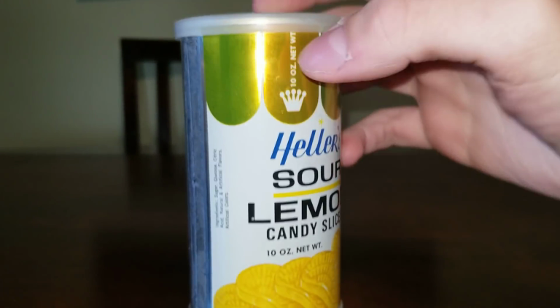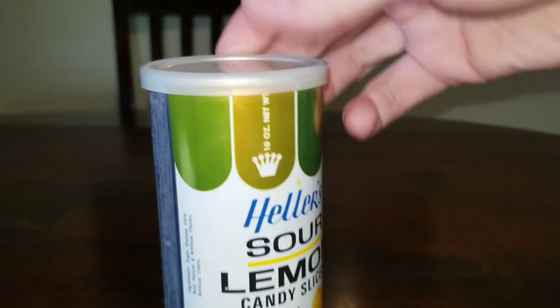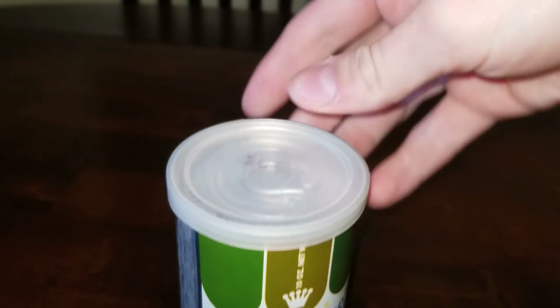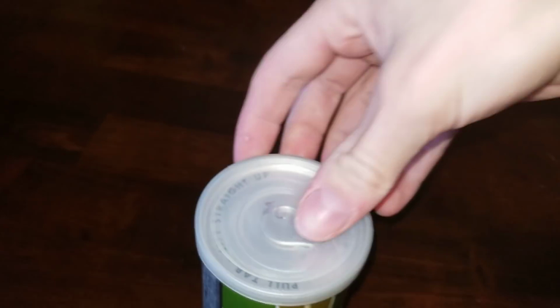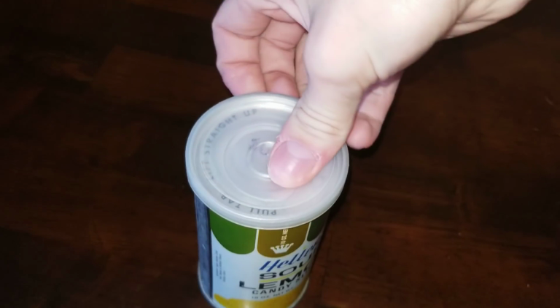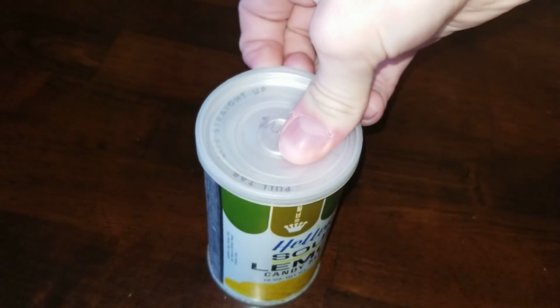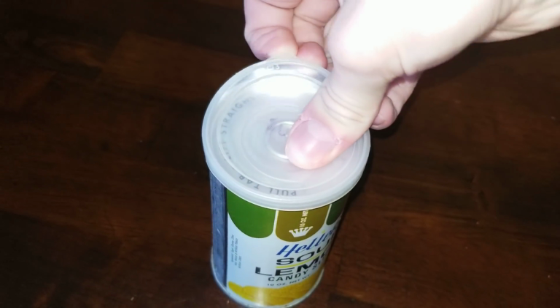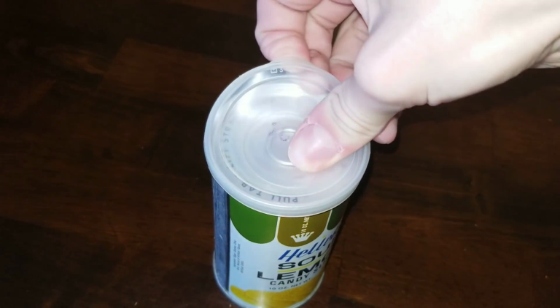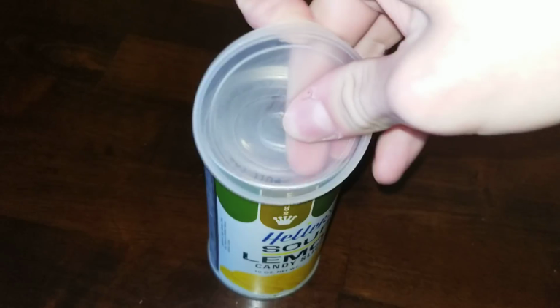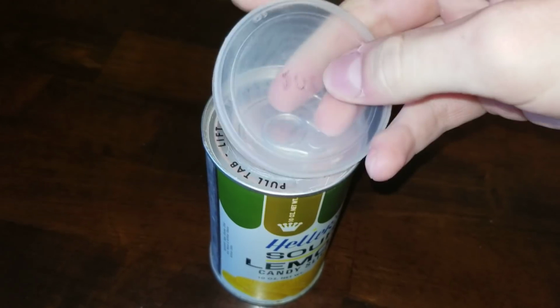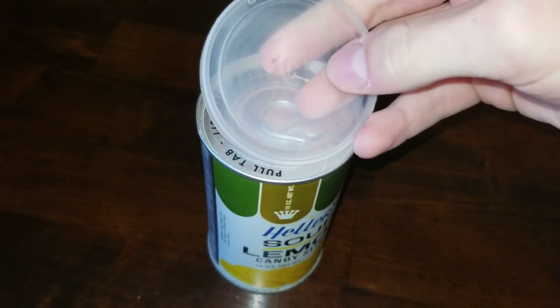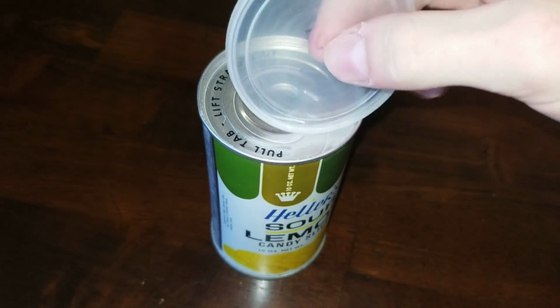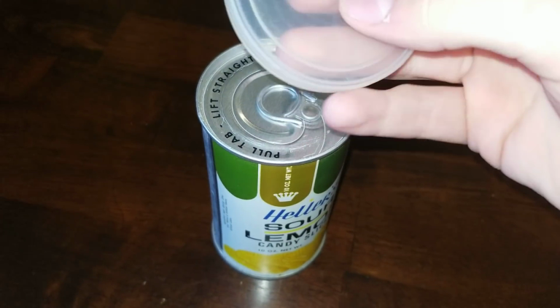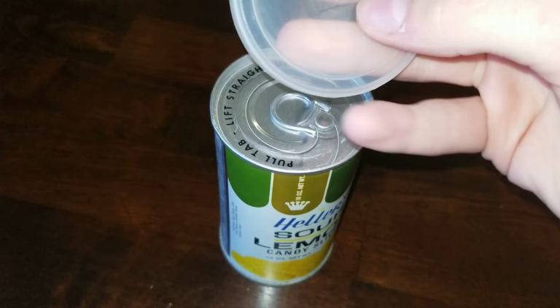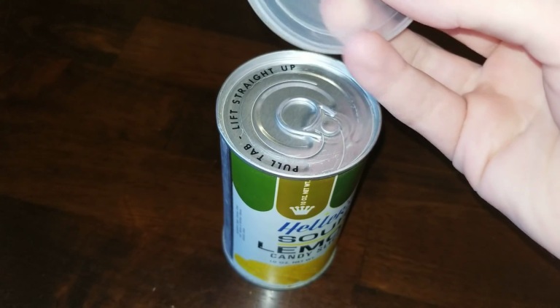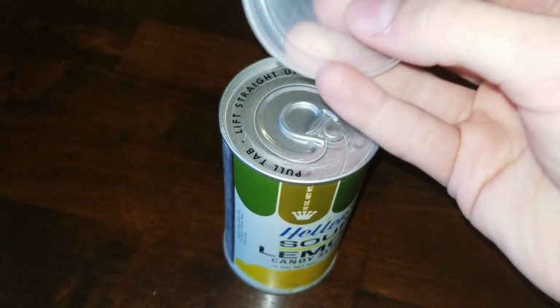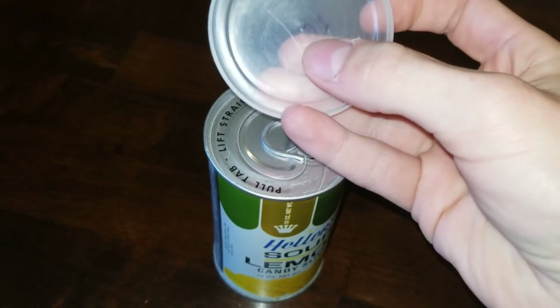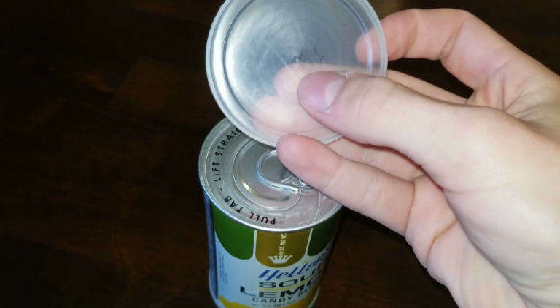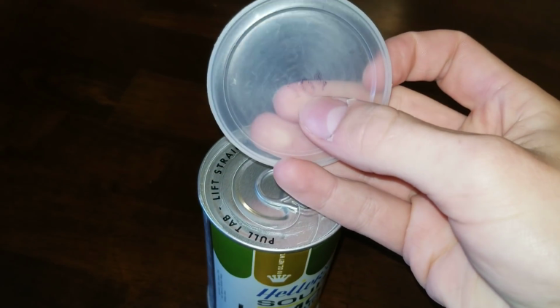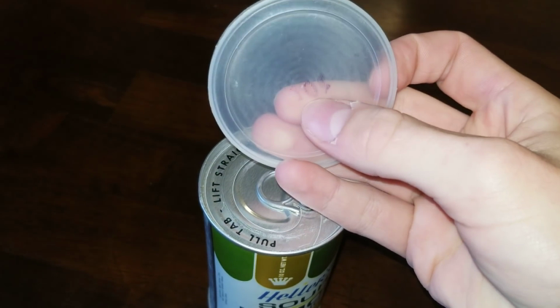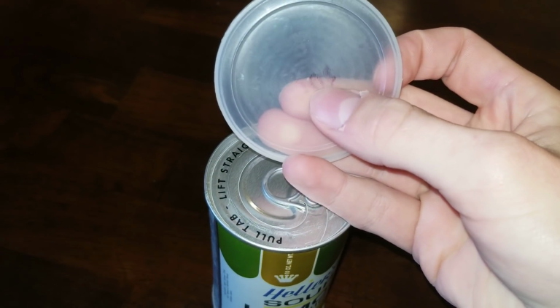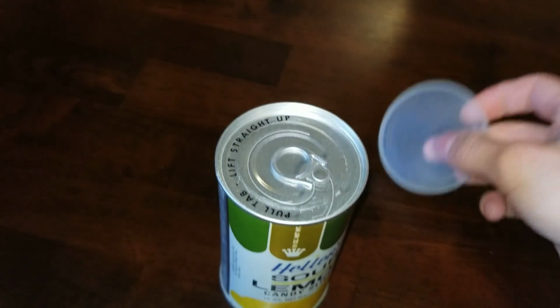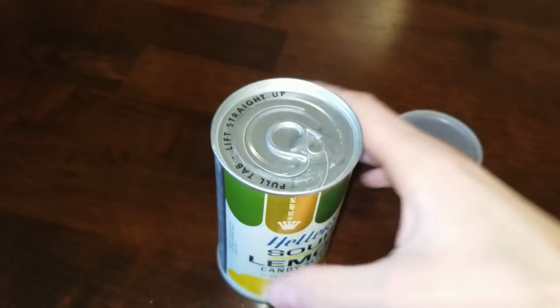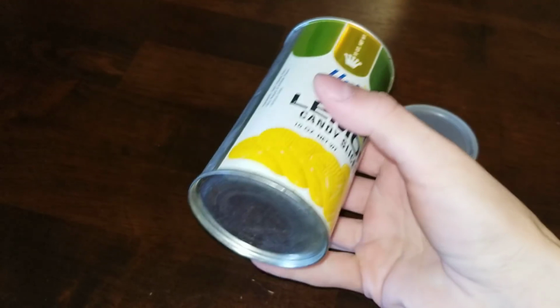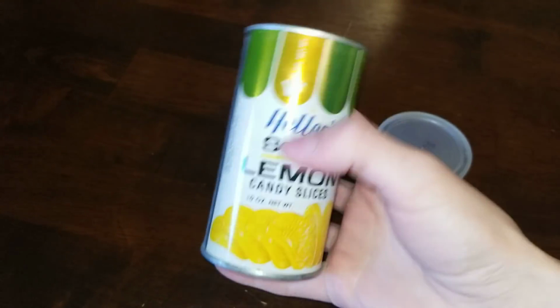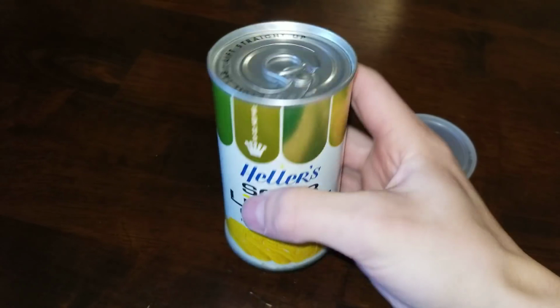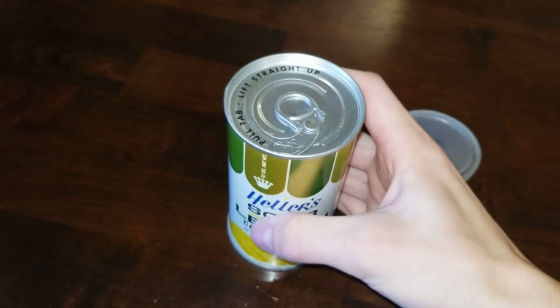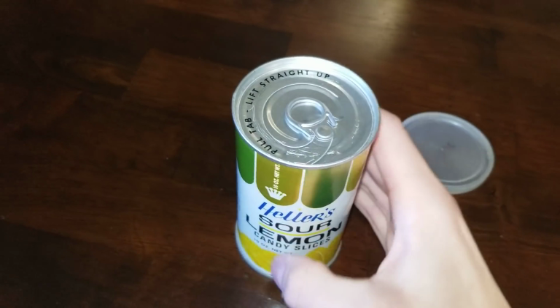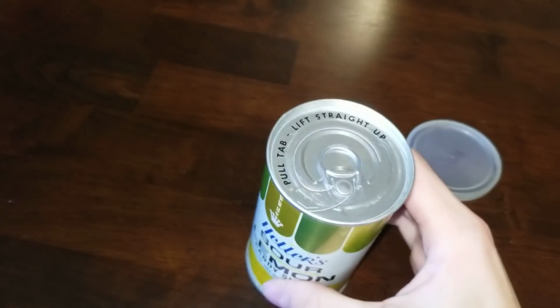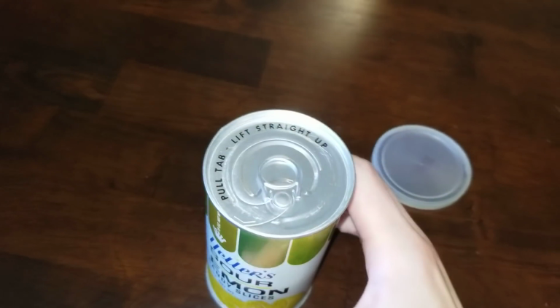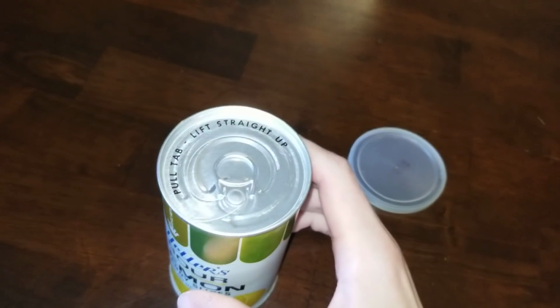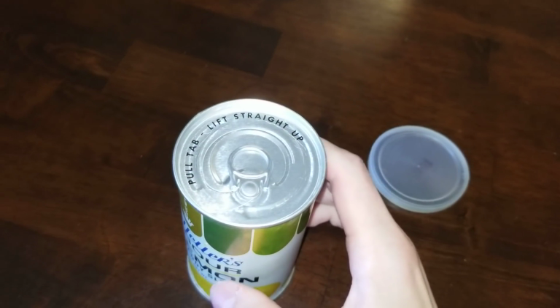So the top of this is plastic. And look at the price — we can even read that. 10 cents. This thing sold for 10 cents, this big container. That's a lot of inflation.